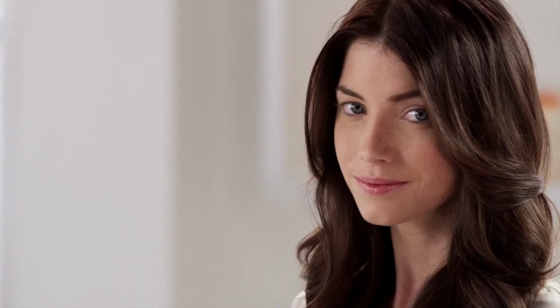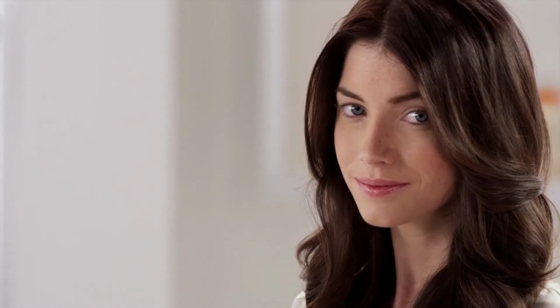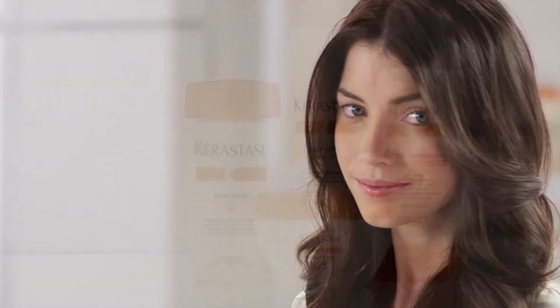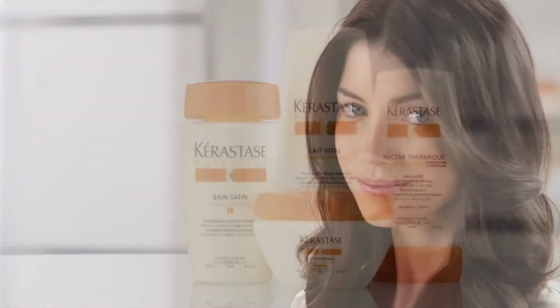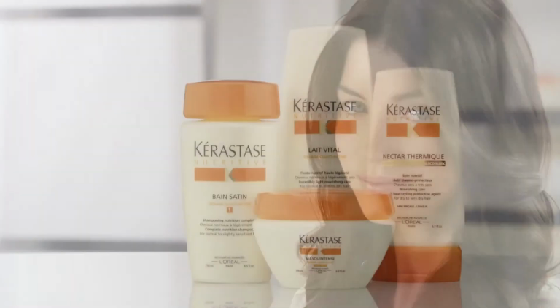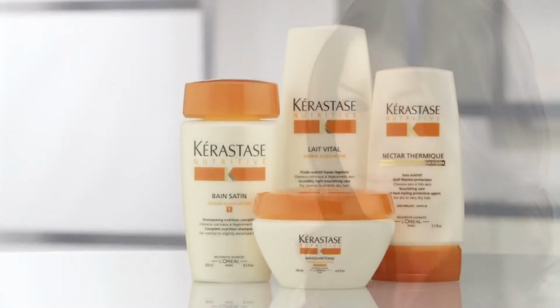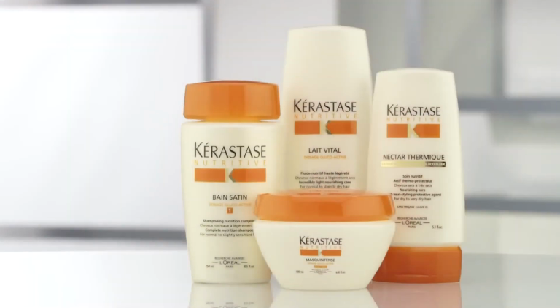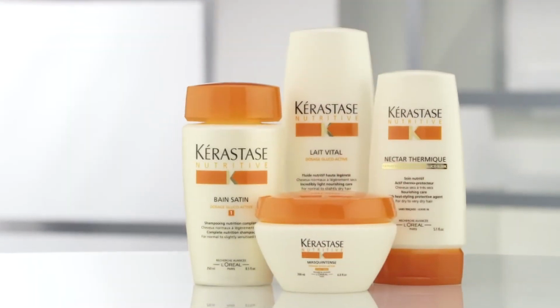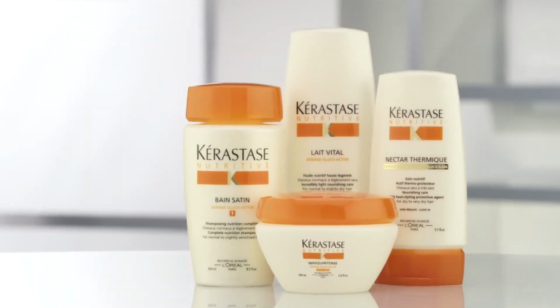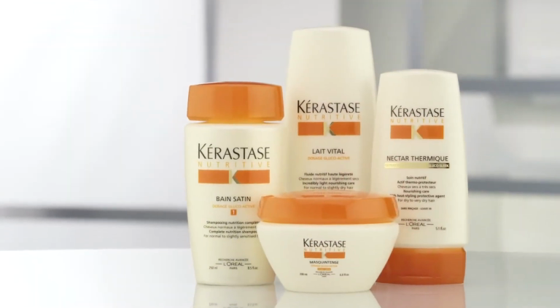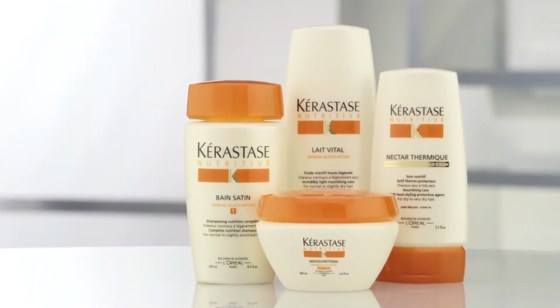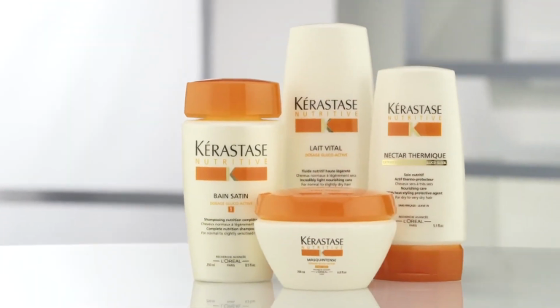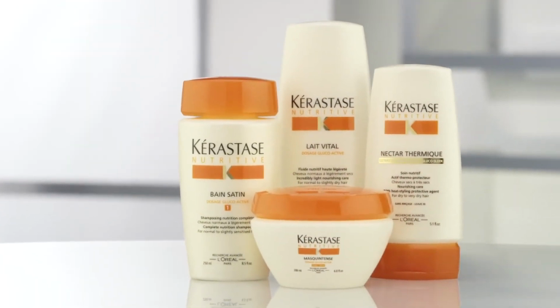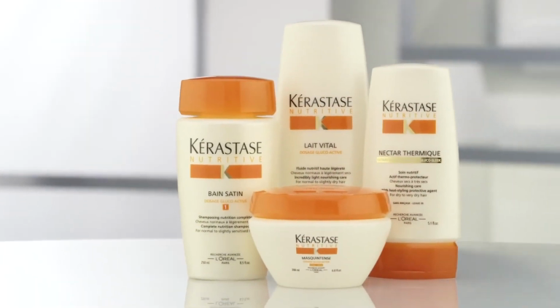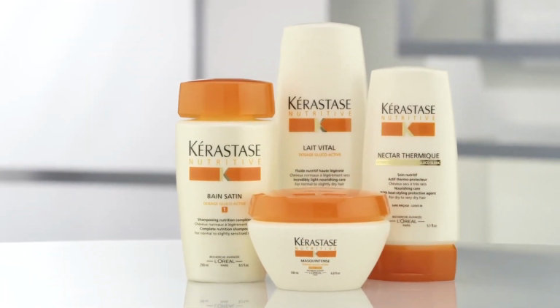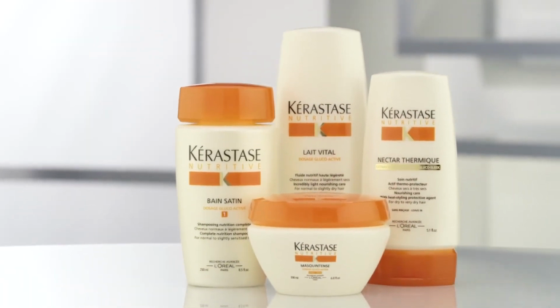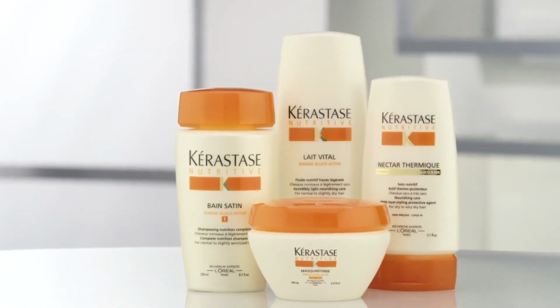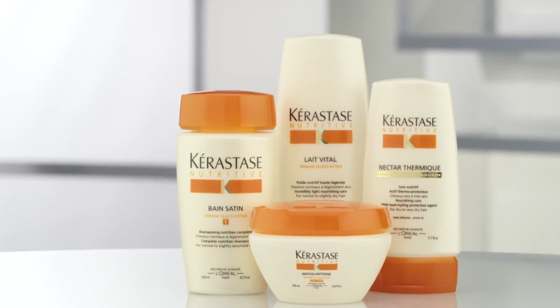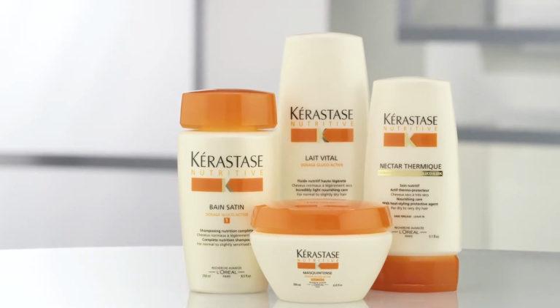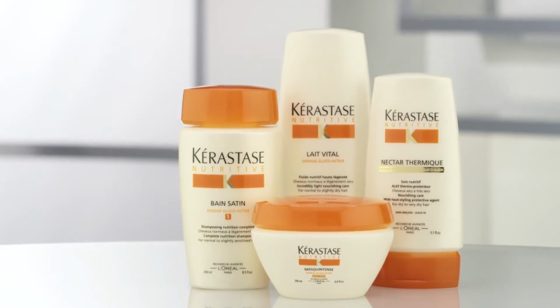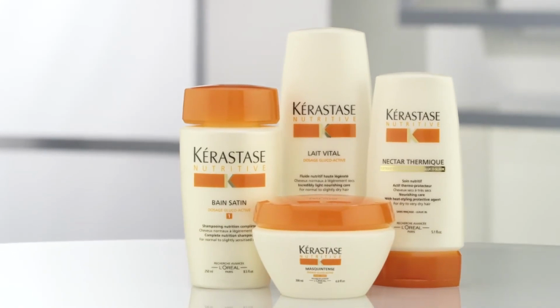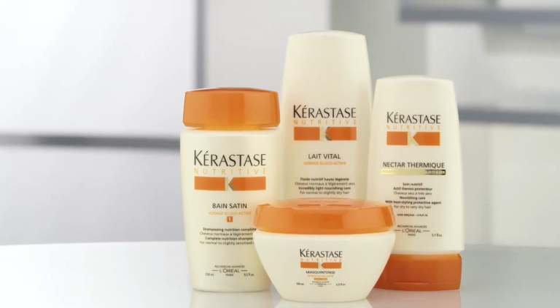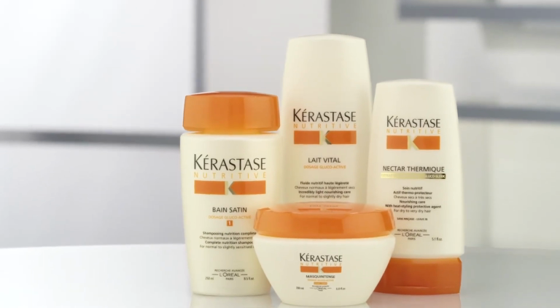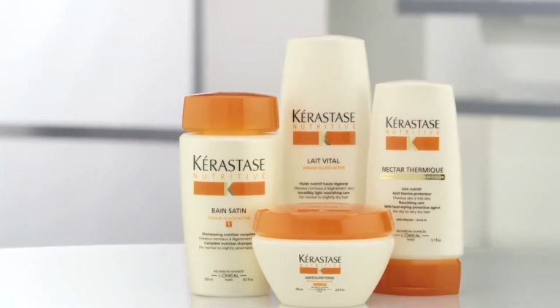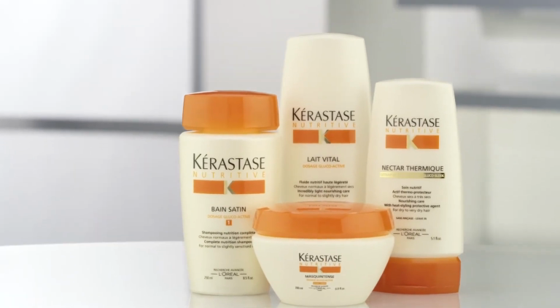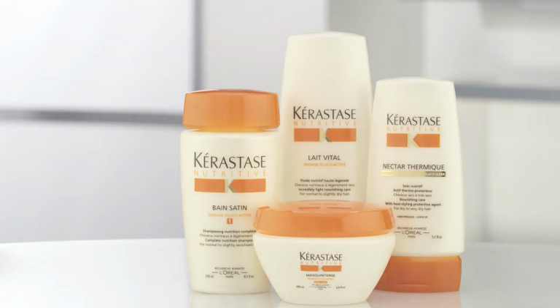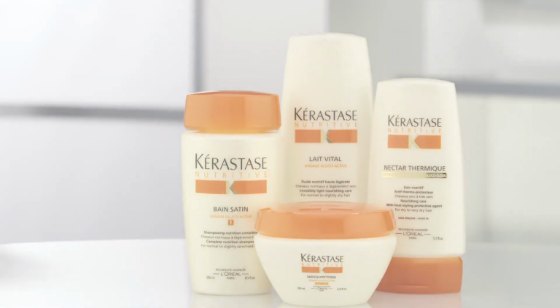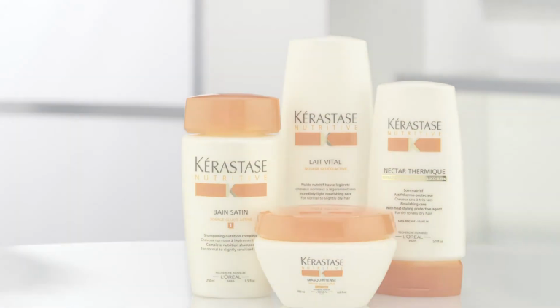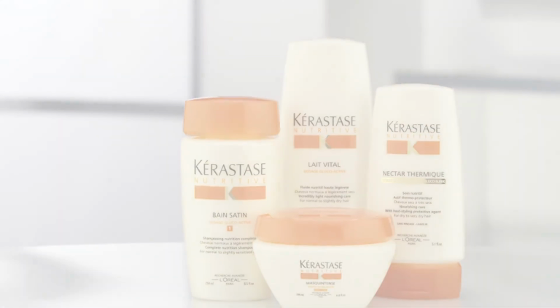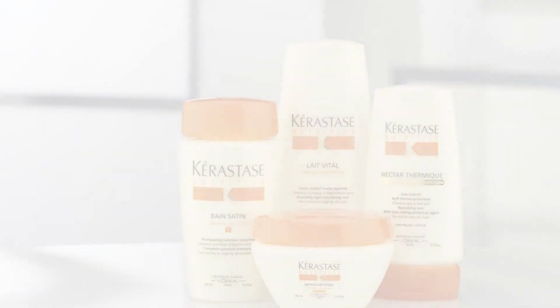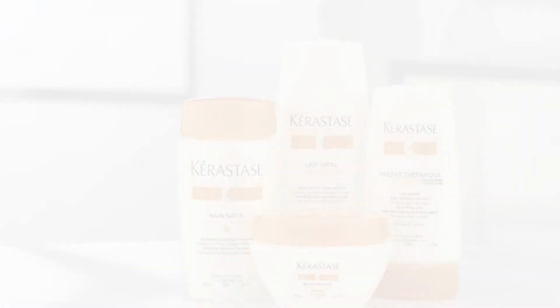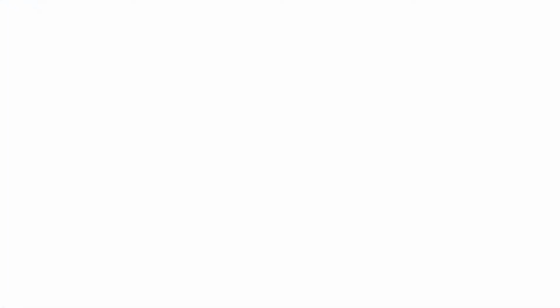View our regimen-specific videos to identify which one best suits your needs, and learn new finishing techniques in our style video section.